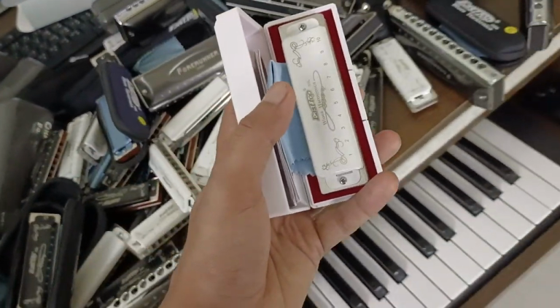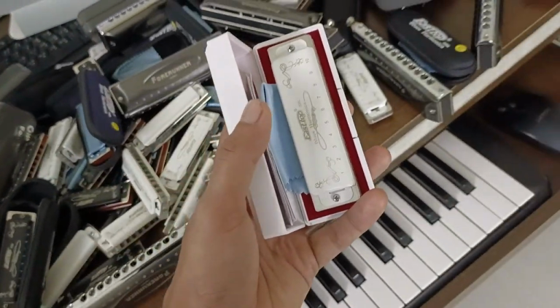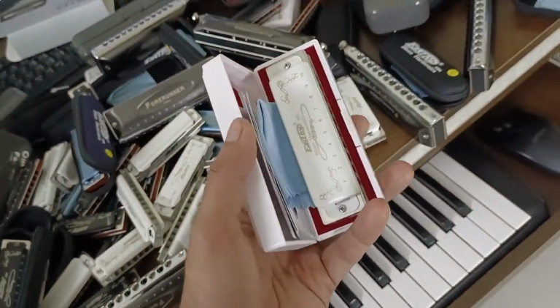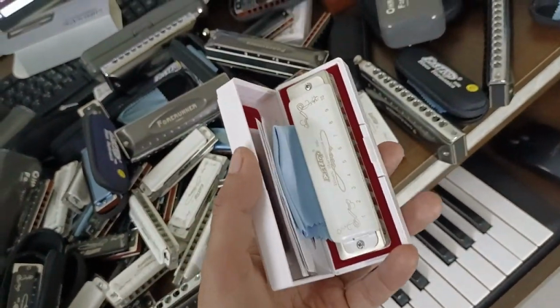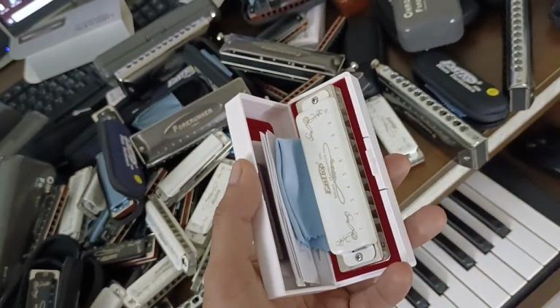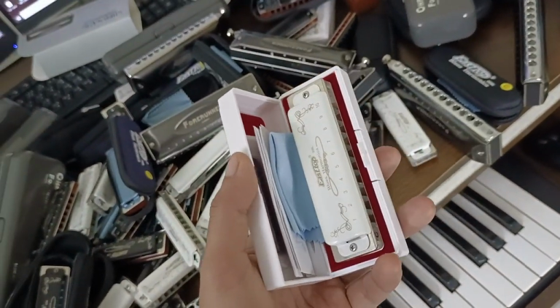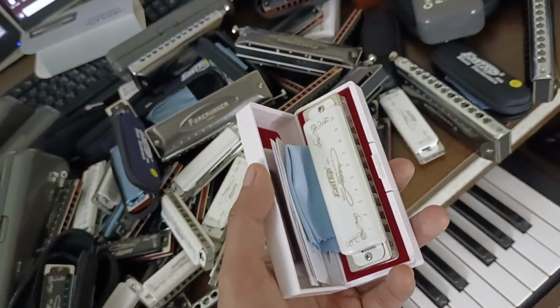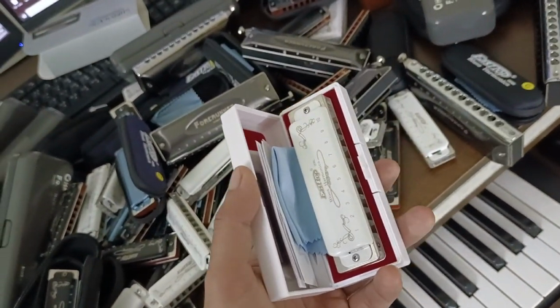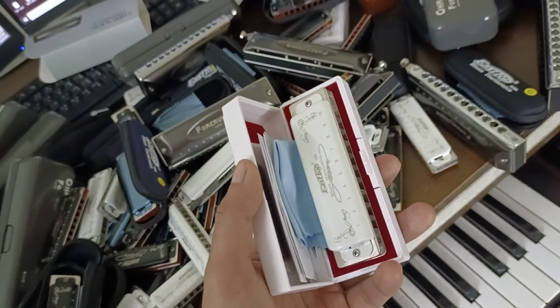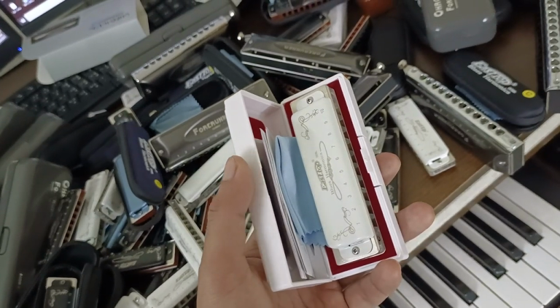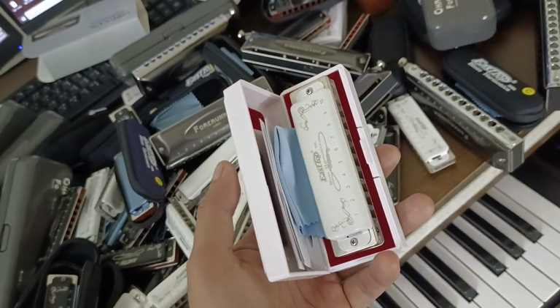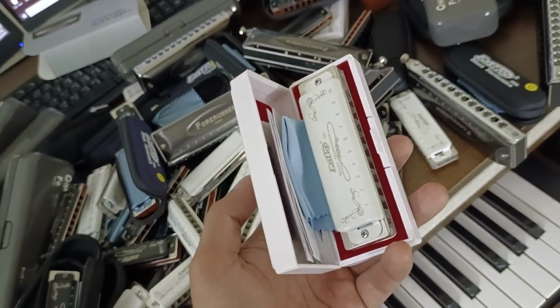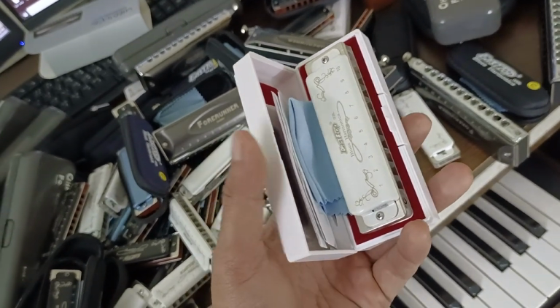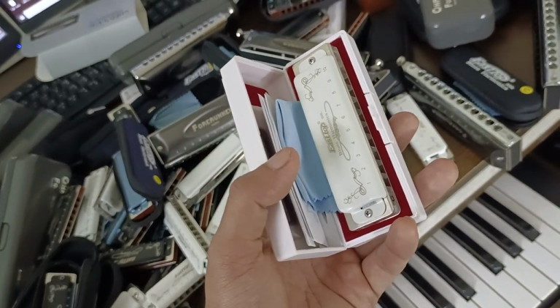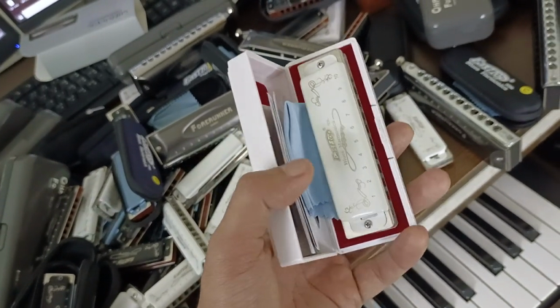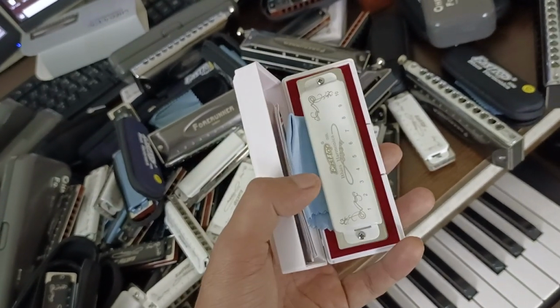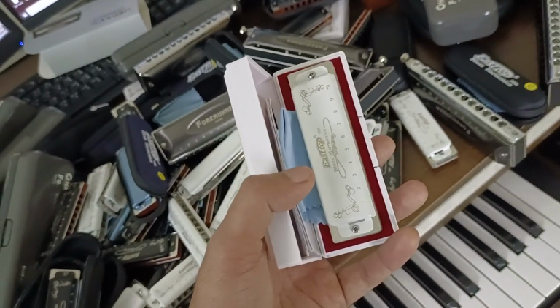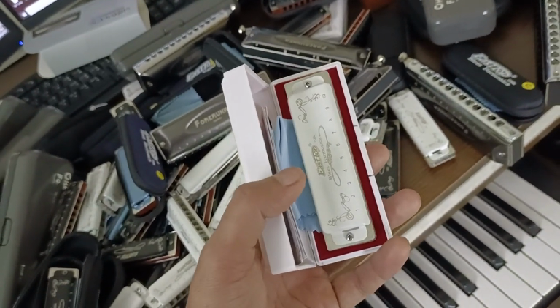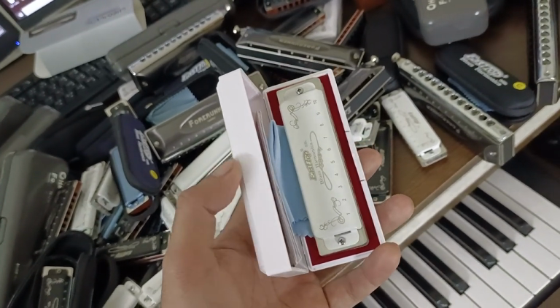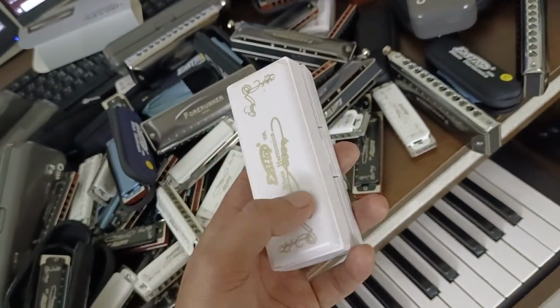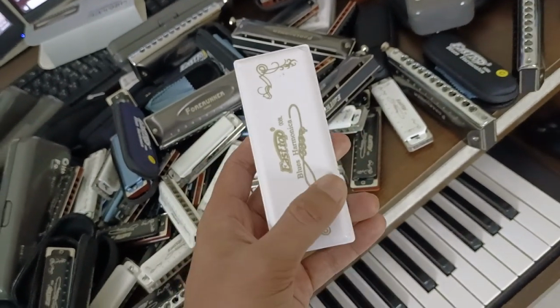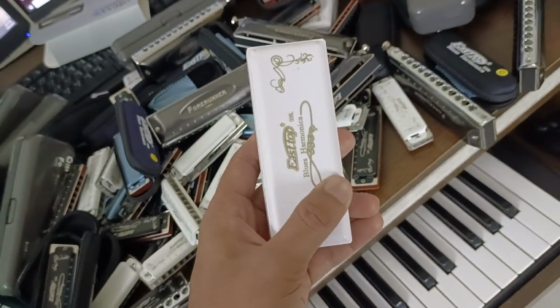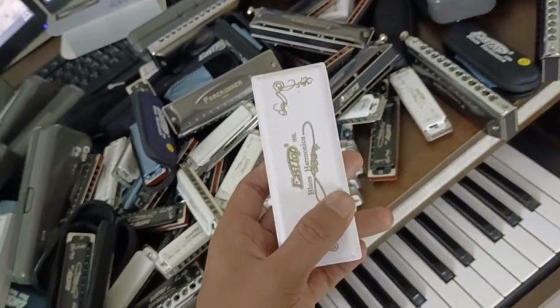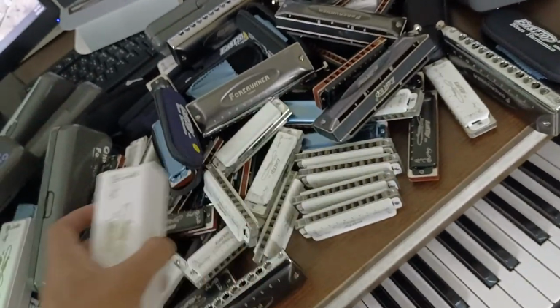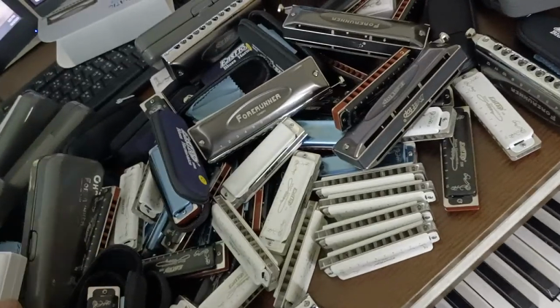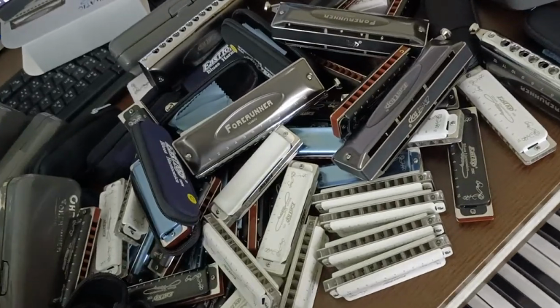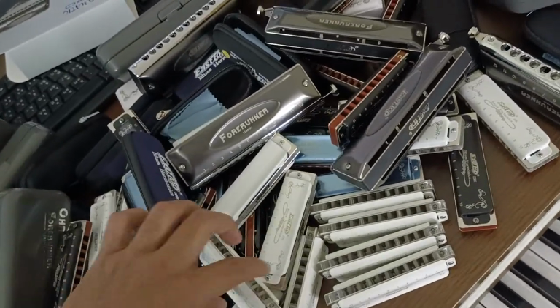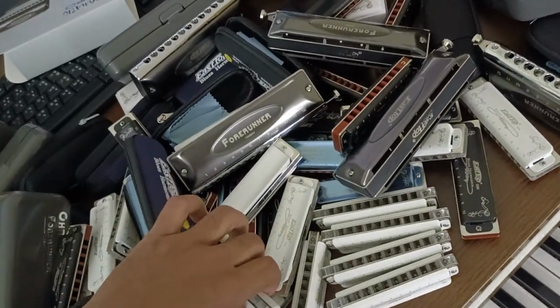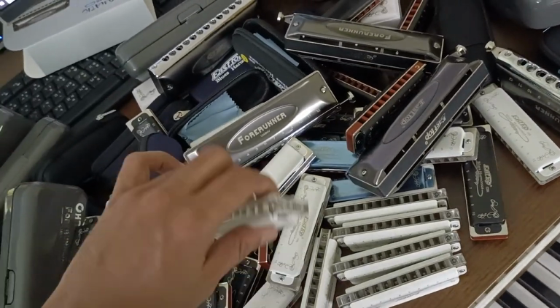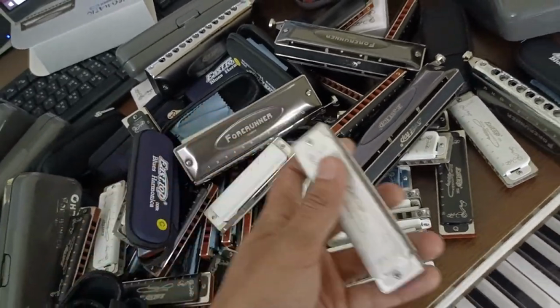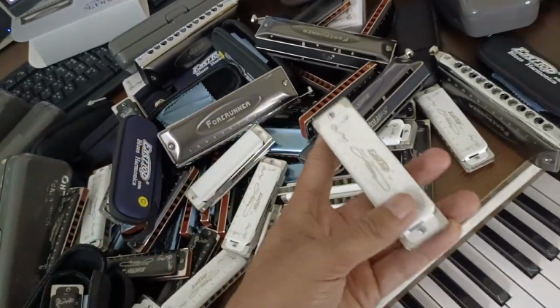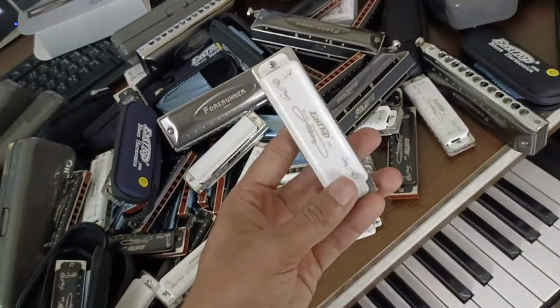This is T008L. The T008L is stocked, and it is from 2012. This is T008L.